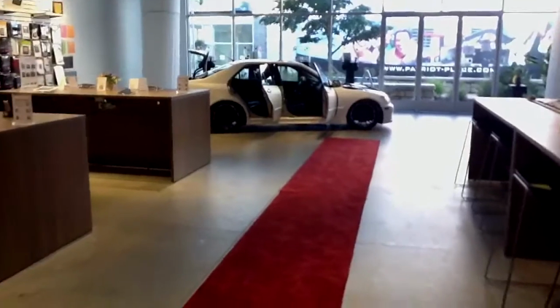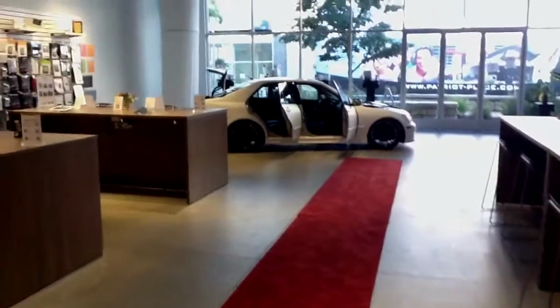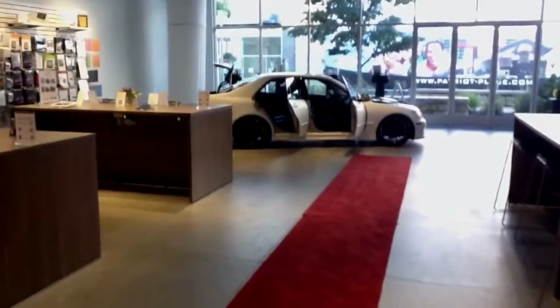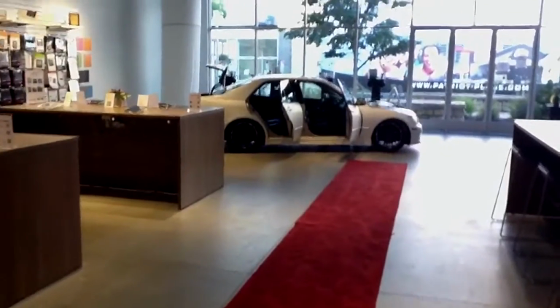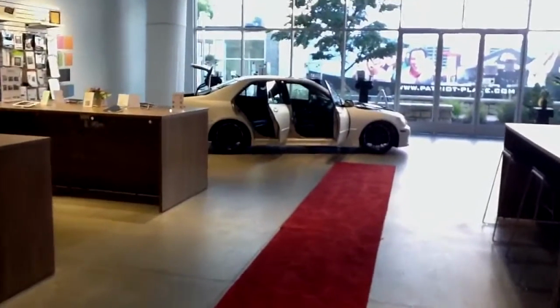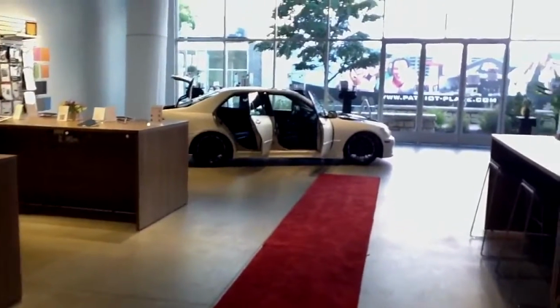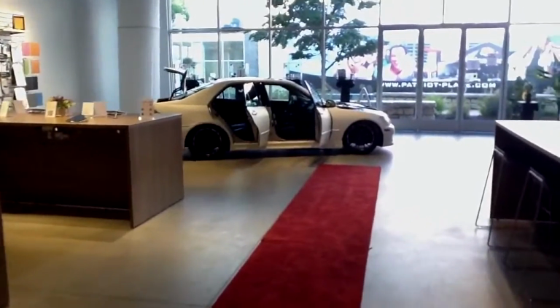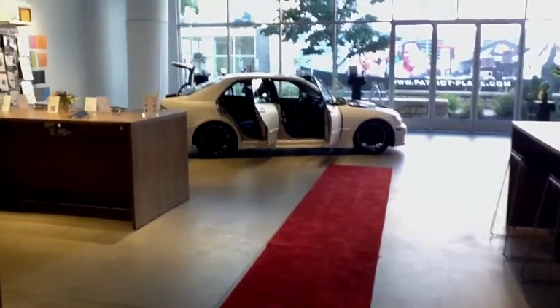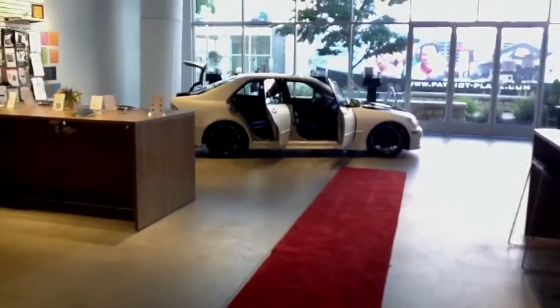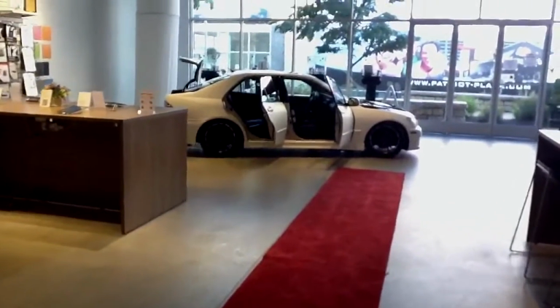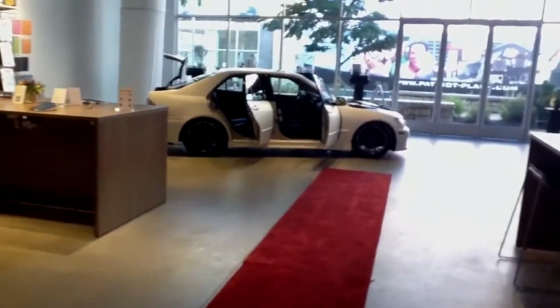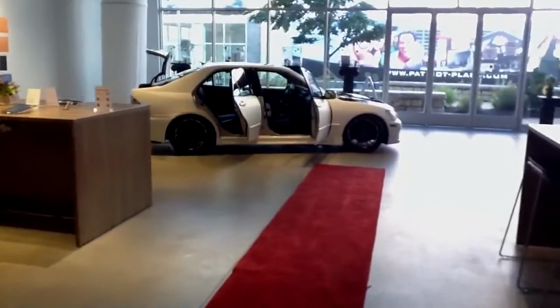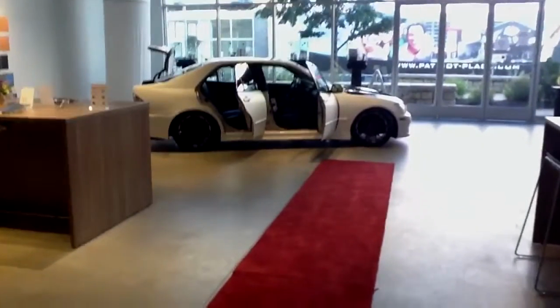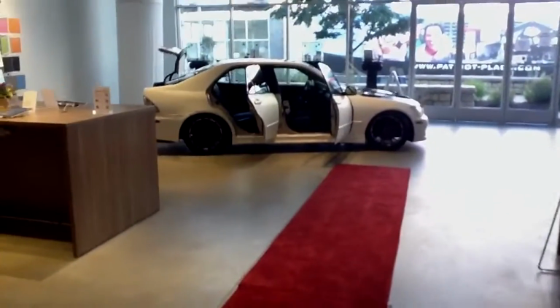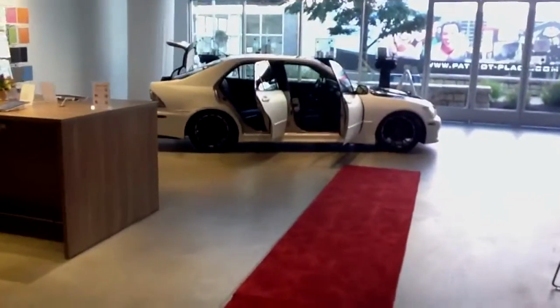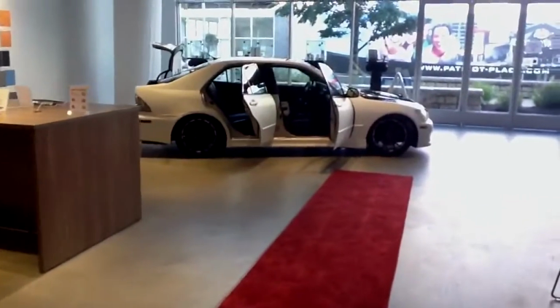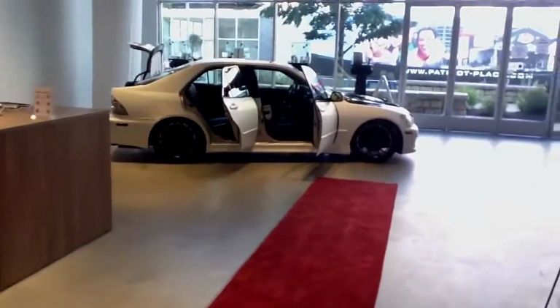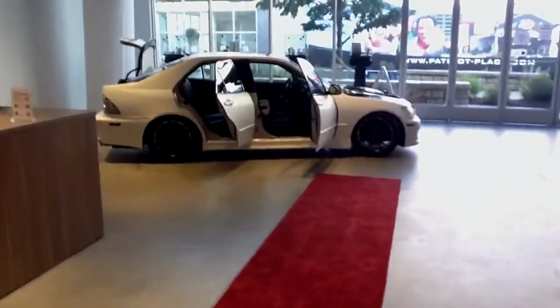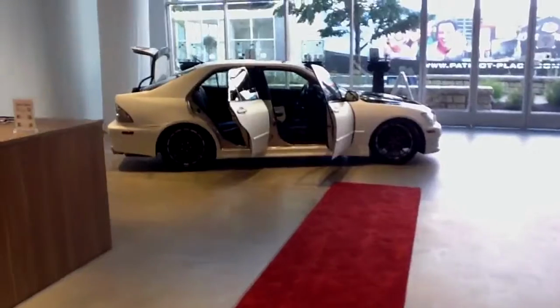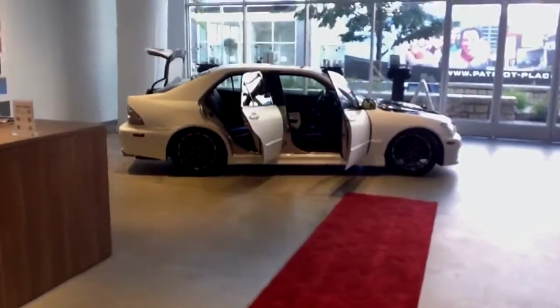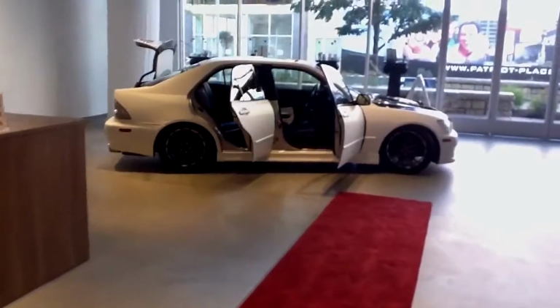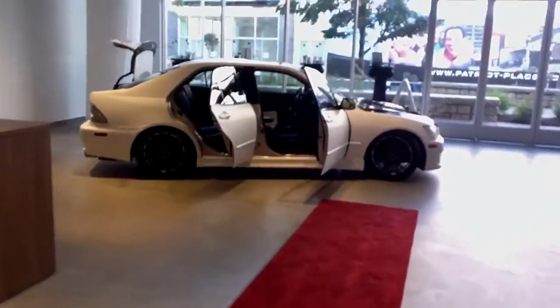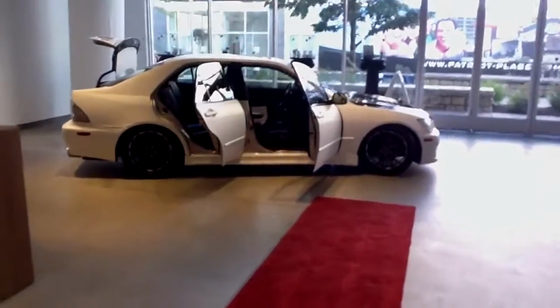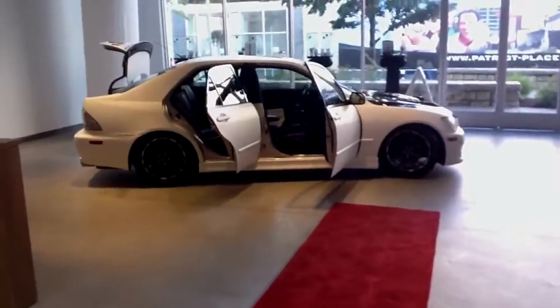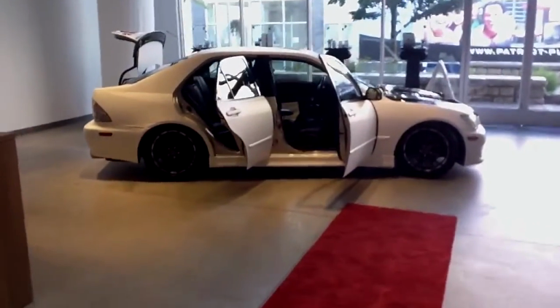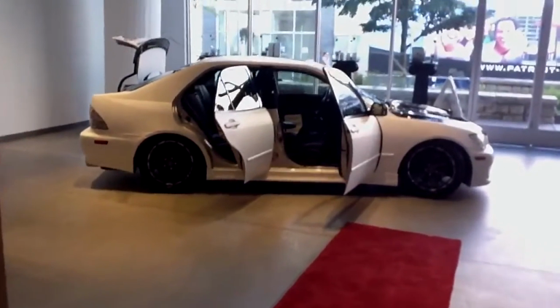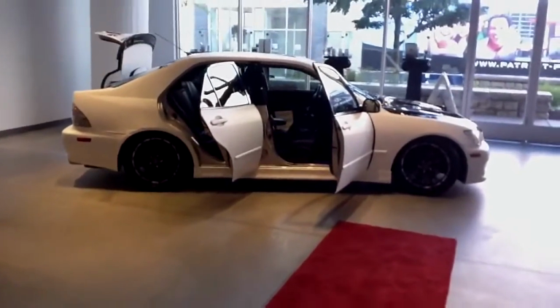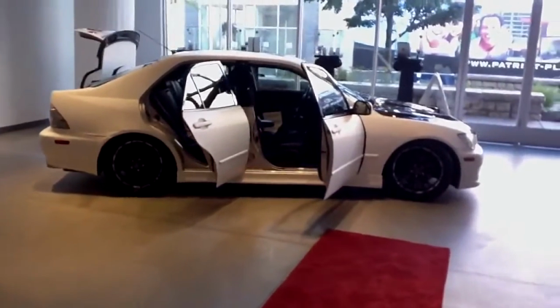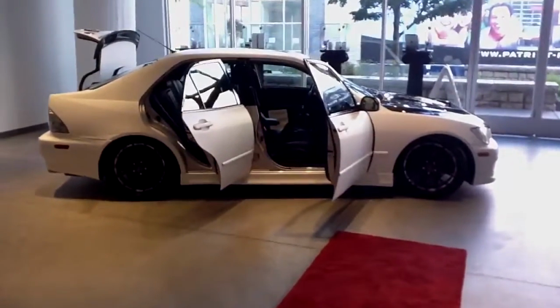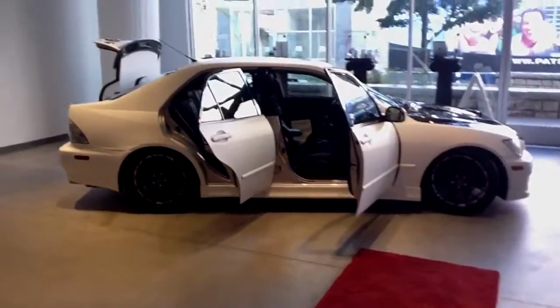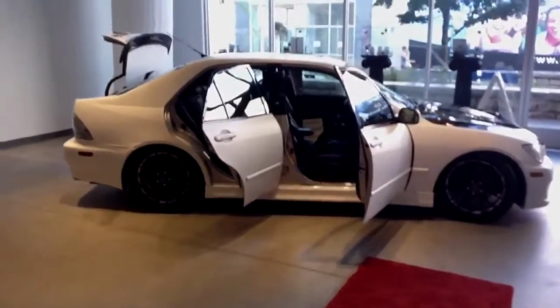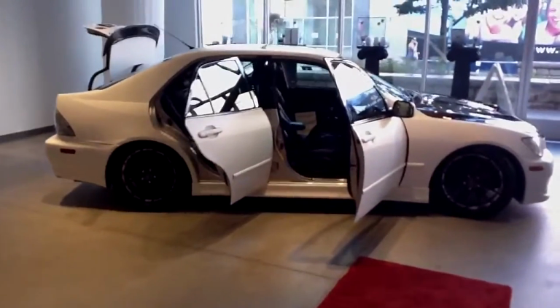We're here at Tech Superpowers today at Patriot Place, showing you the concept car. It's an O1 Lexus with the bodywork done by Kaizen Tuning.